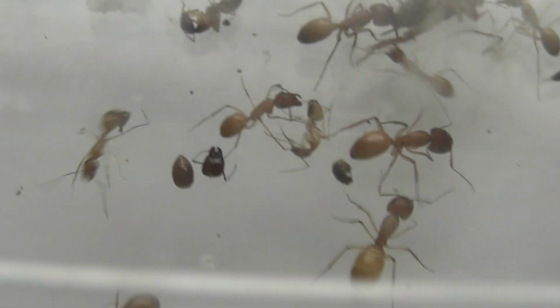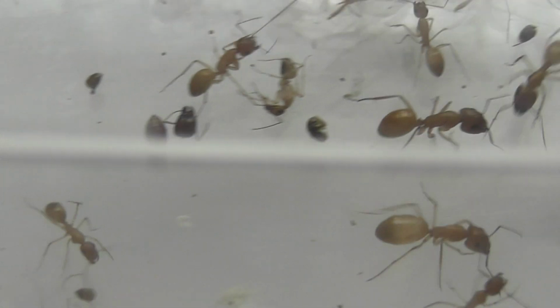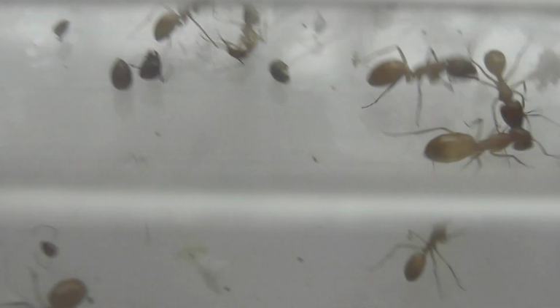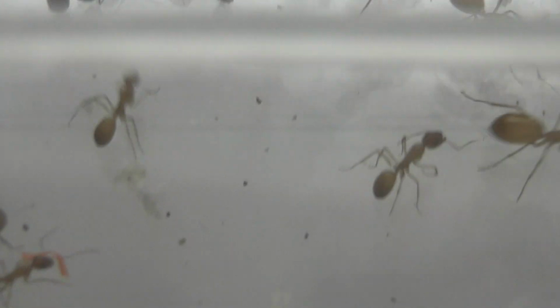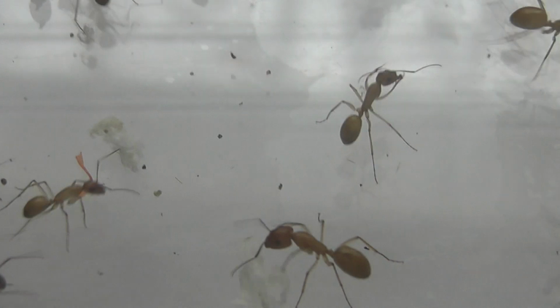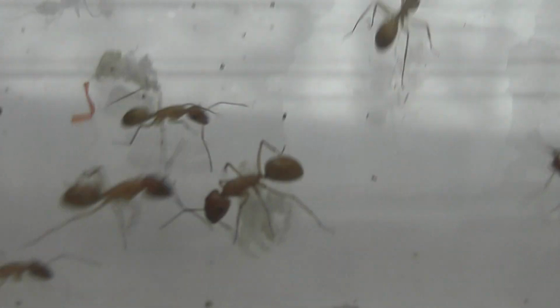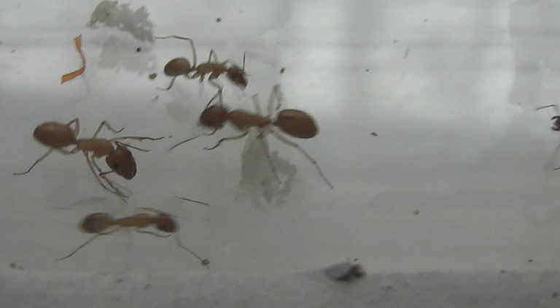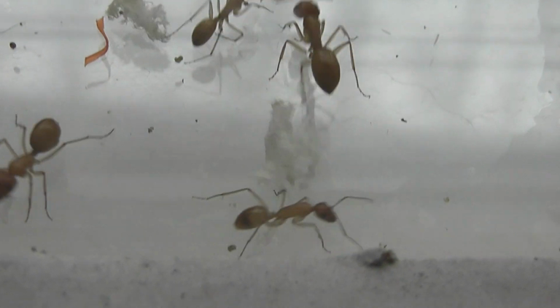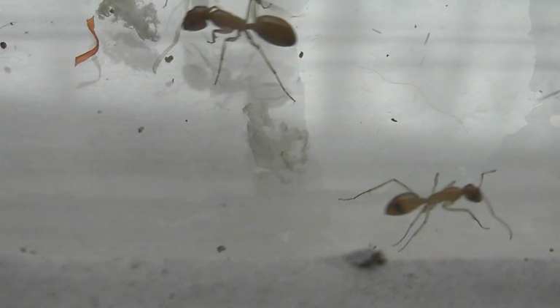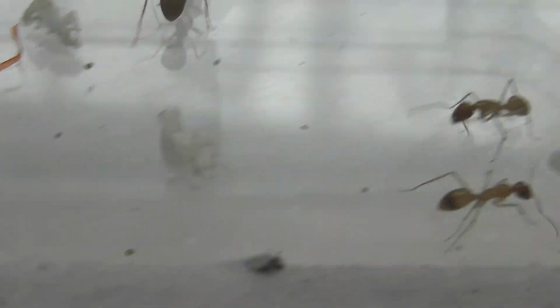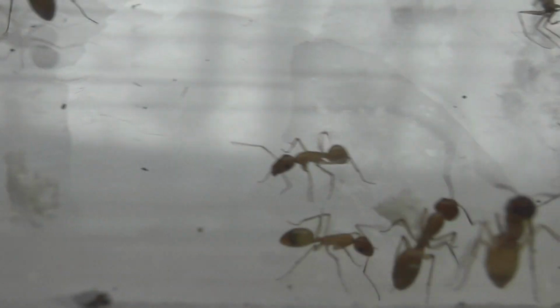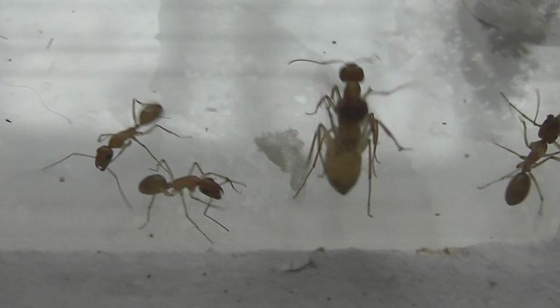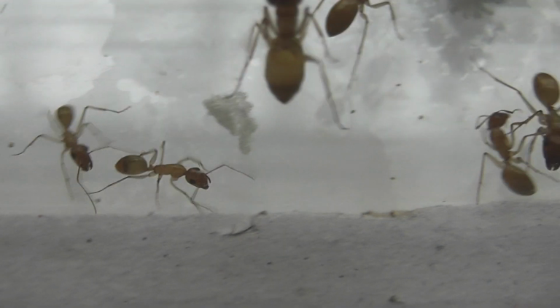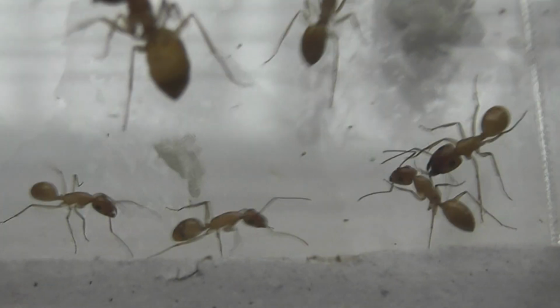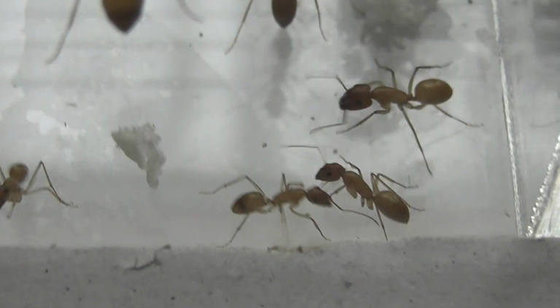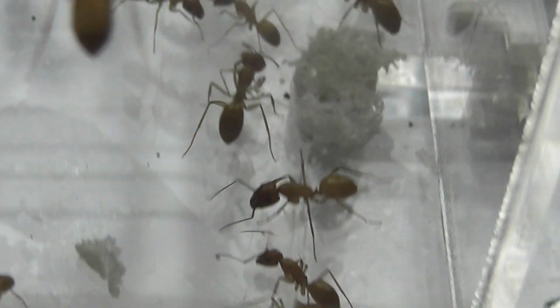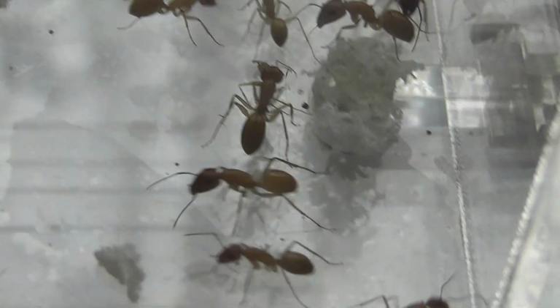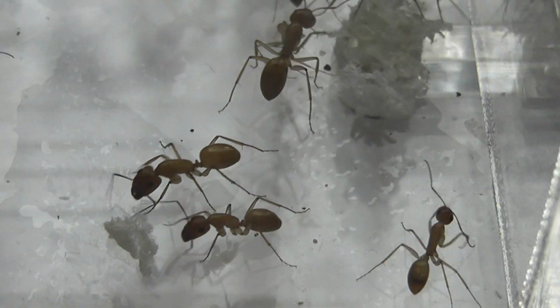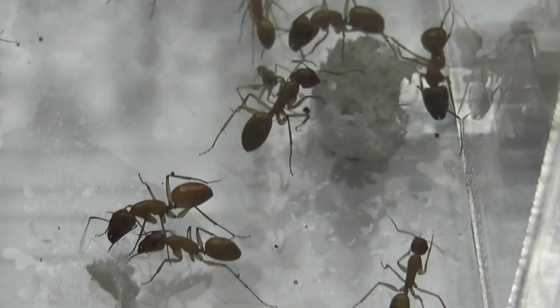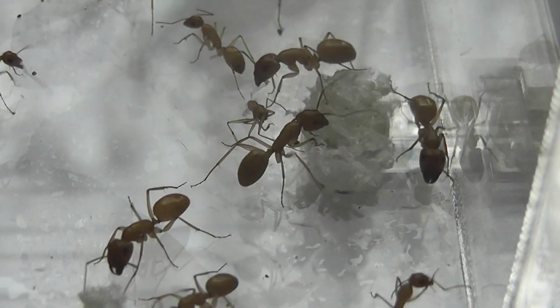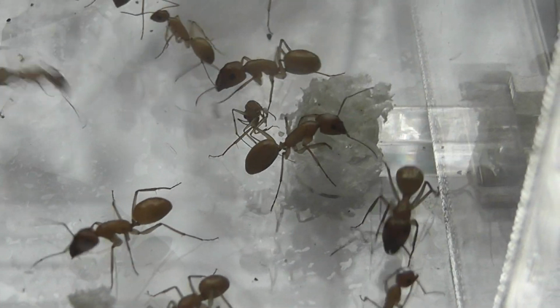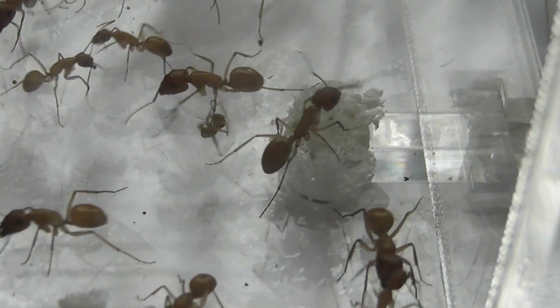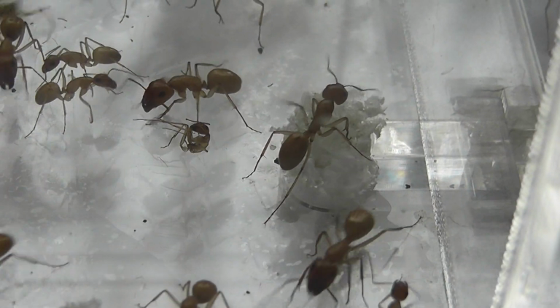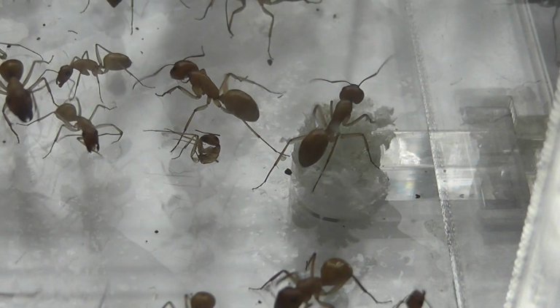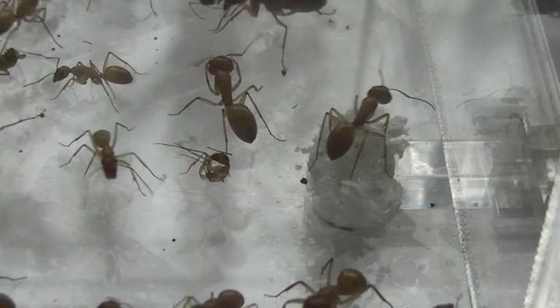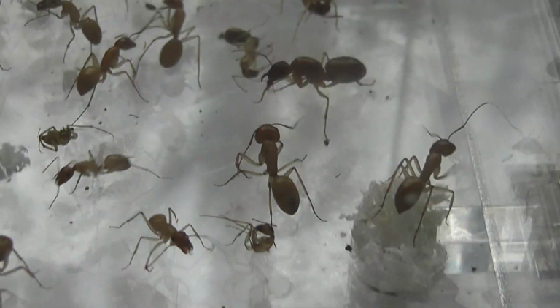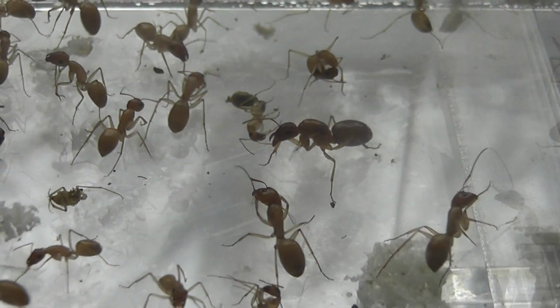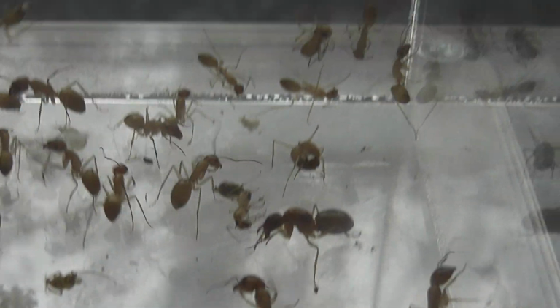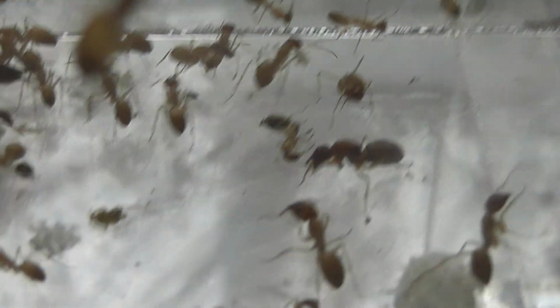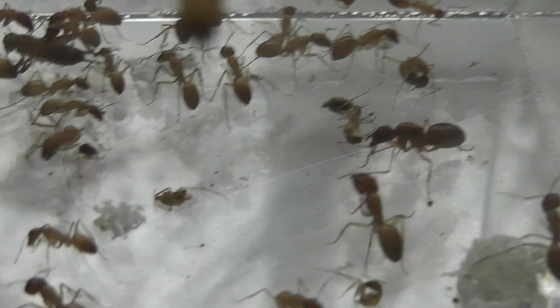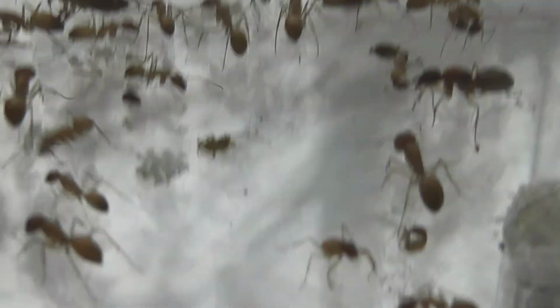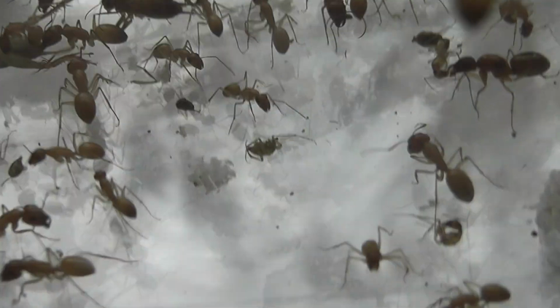At the moment there's no brood, but with a healthy colony like this, the worst part was getting all the tissue paper out. Which came and I haven't managed to get it all out, as you can see, but they were wrapped in a lot of tissue paper.